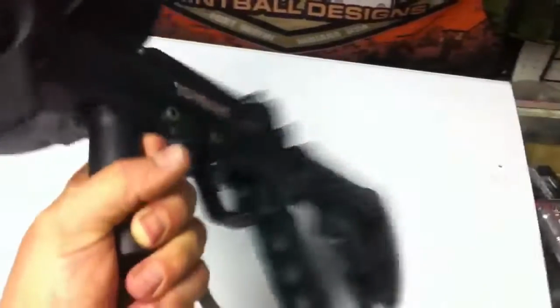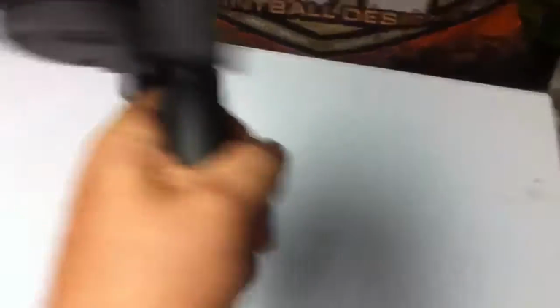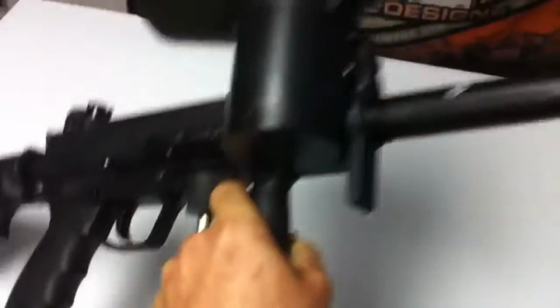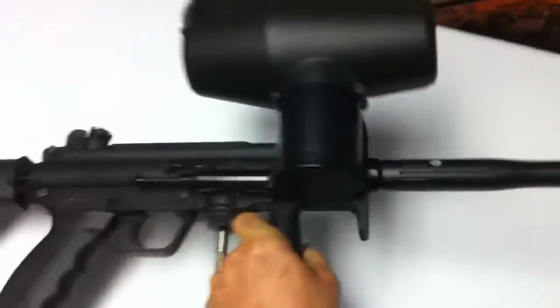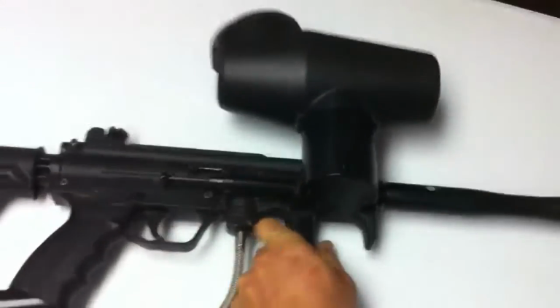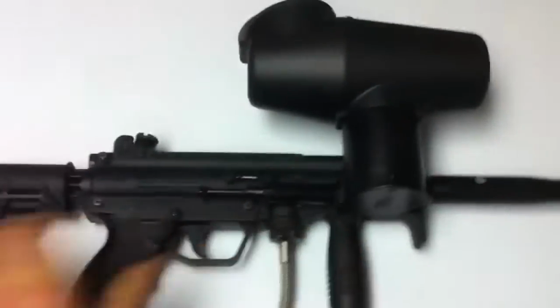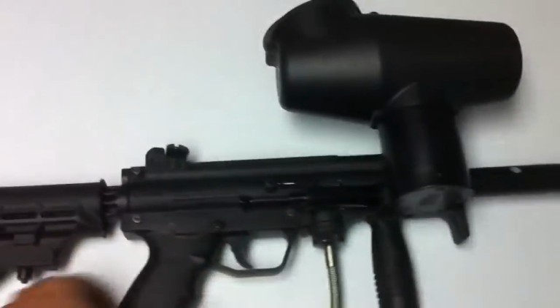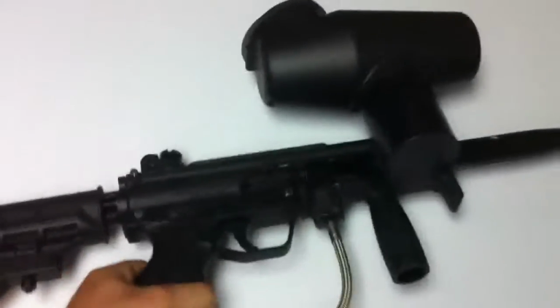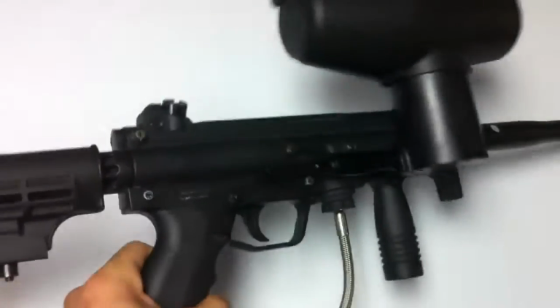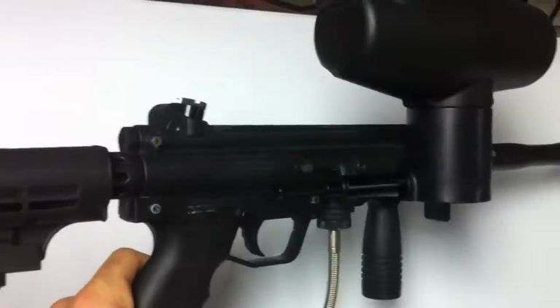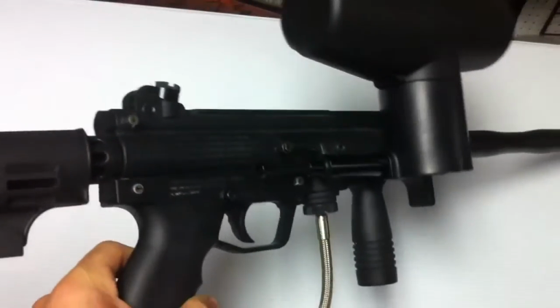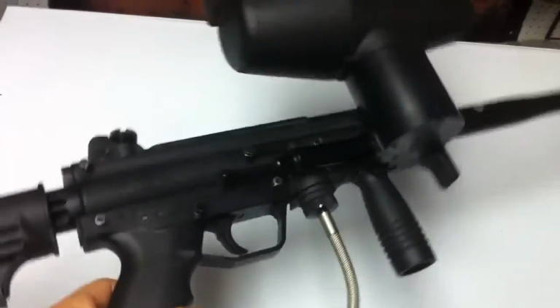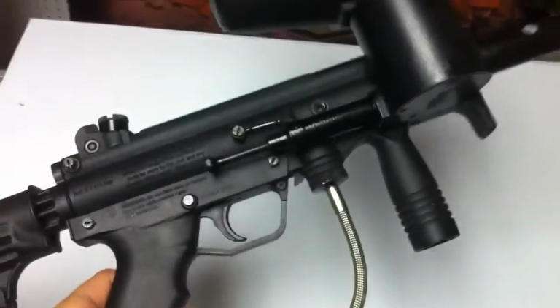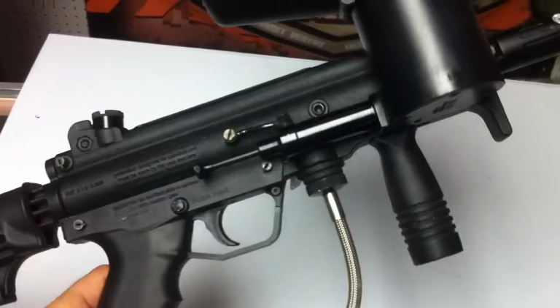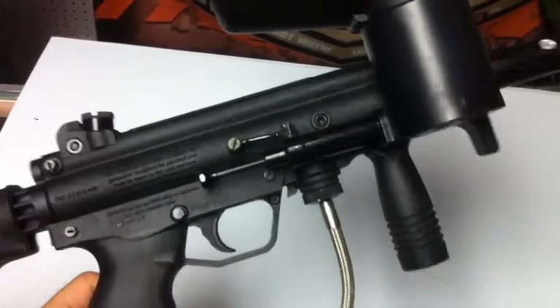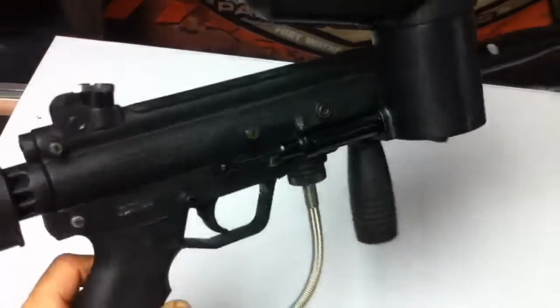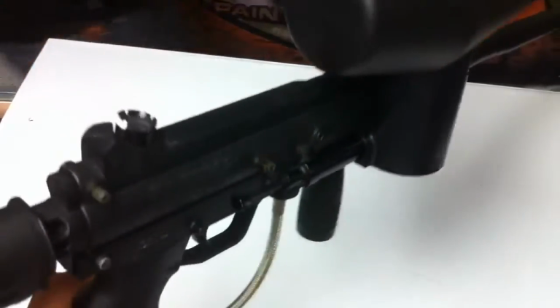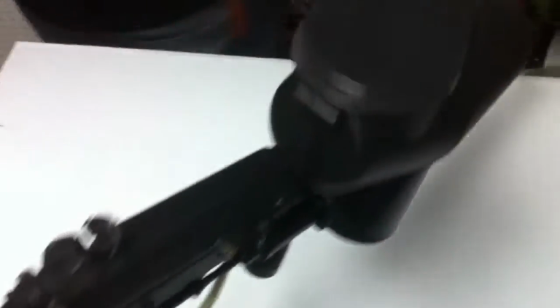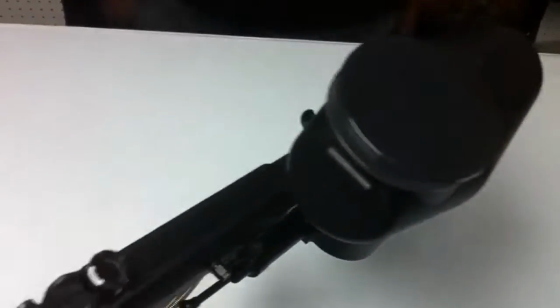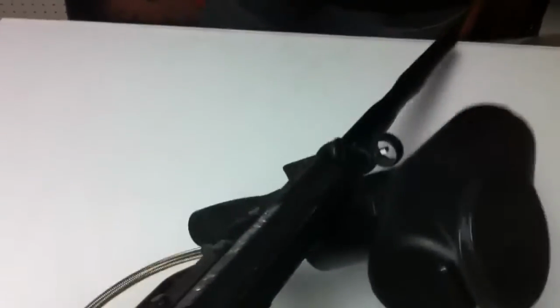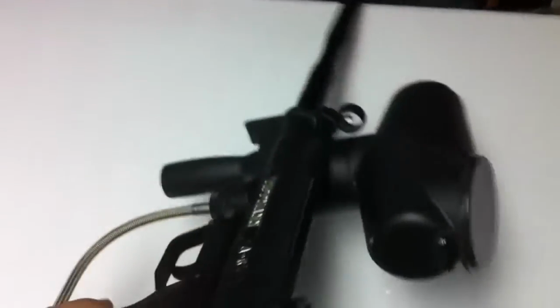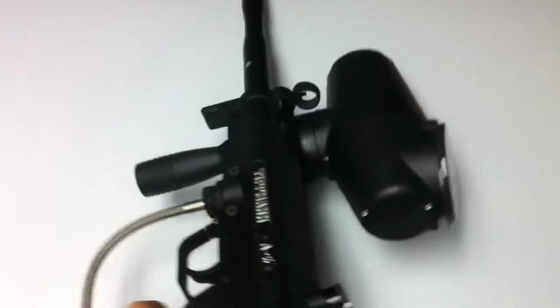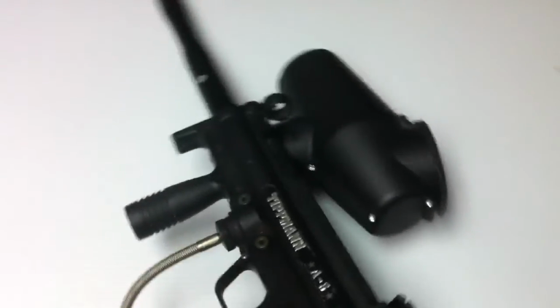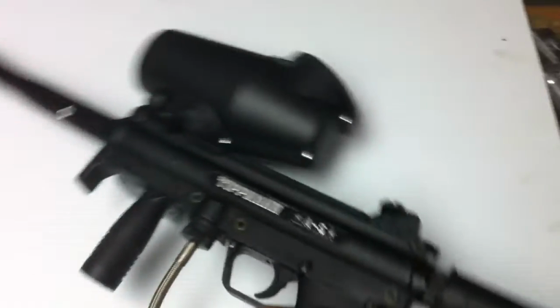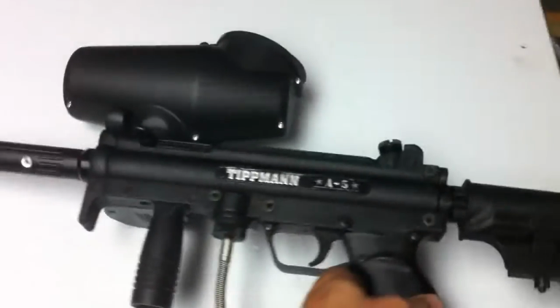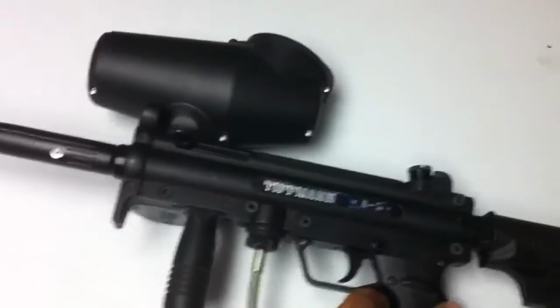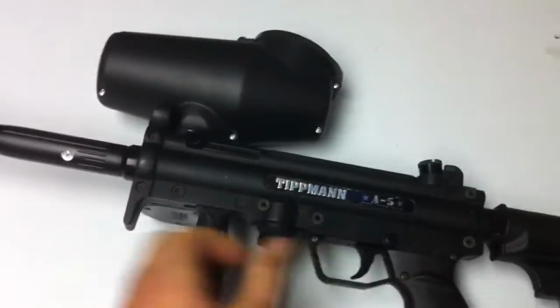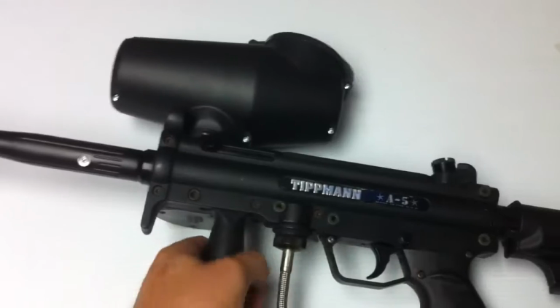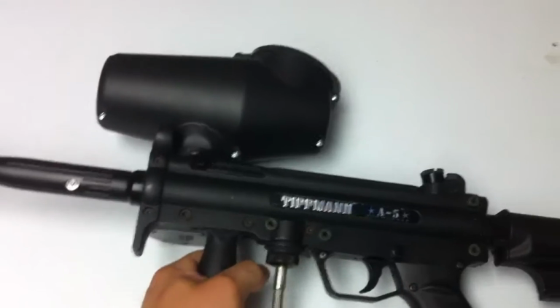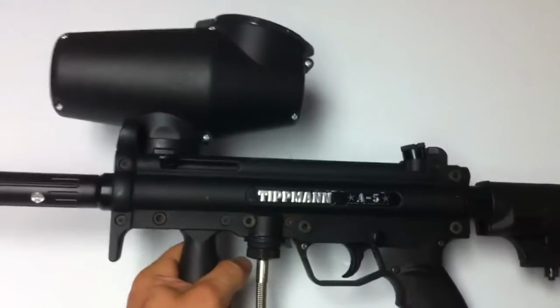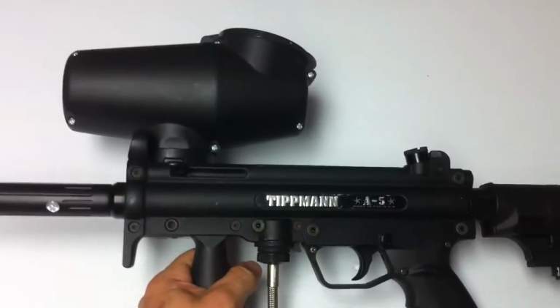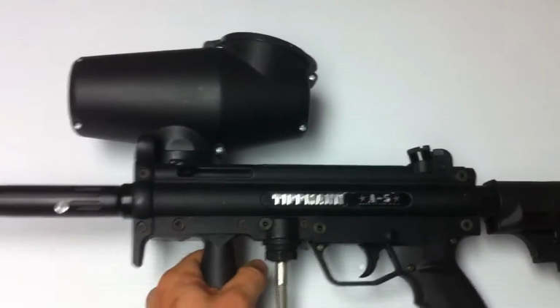Still looks new really in a lot of respects. Works perfect, no problems whatsoever. Of course the A5's are really reliable guns — they have the cyclone feed system that keeps up with as fast as you can pull the trigger with the response system or the E-trigger on it.